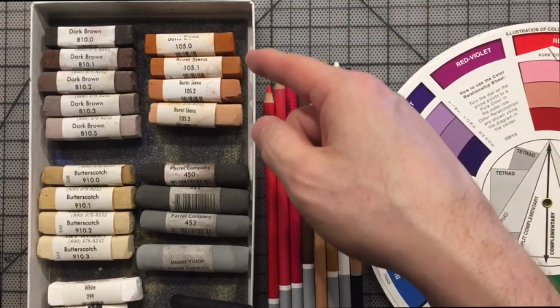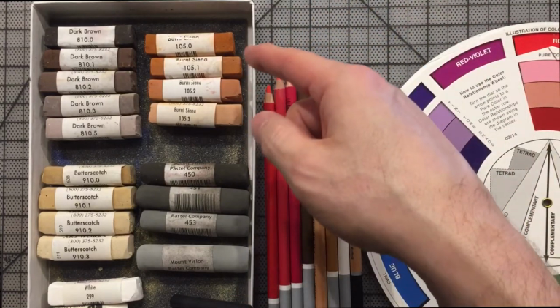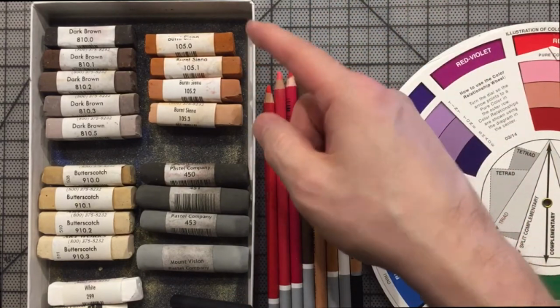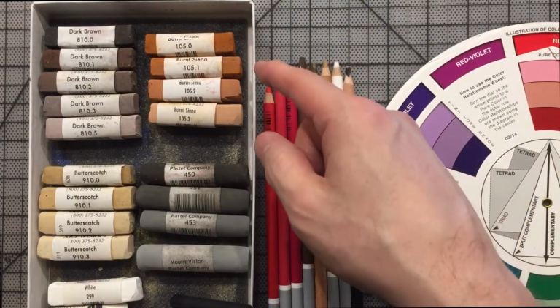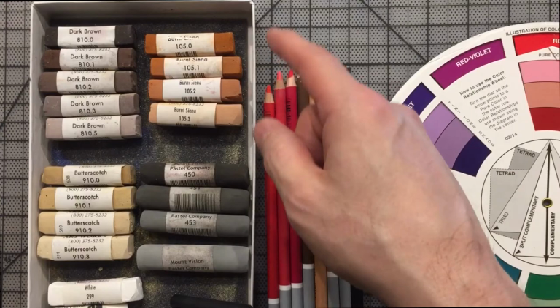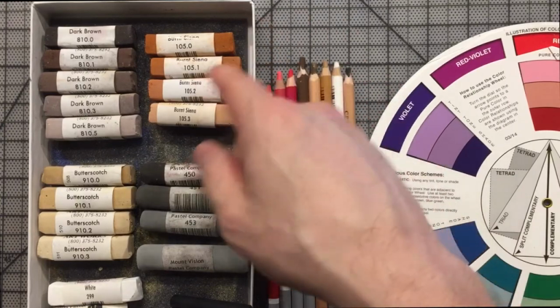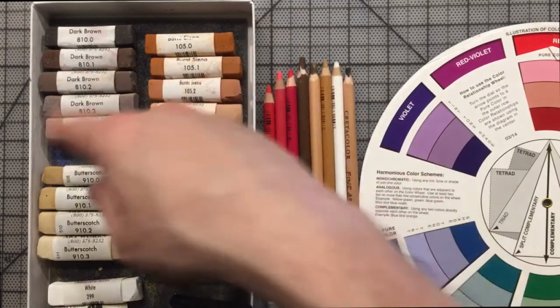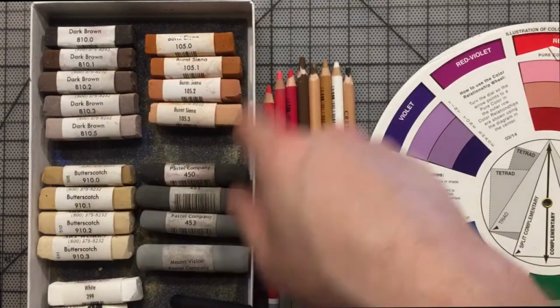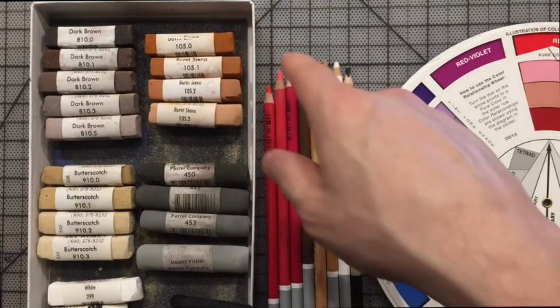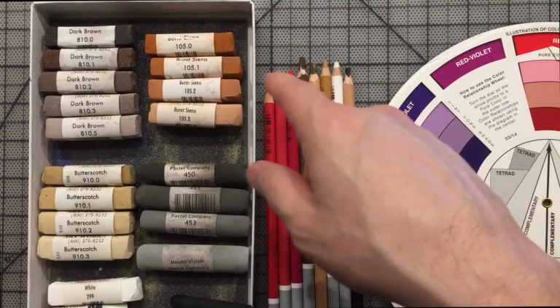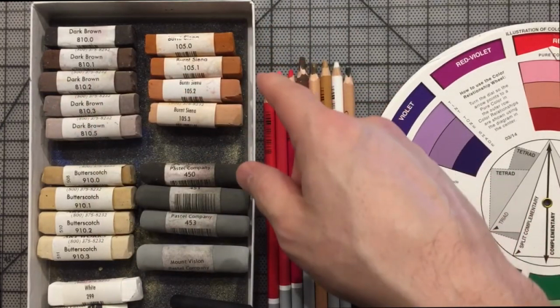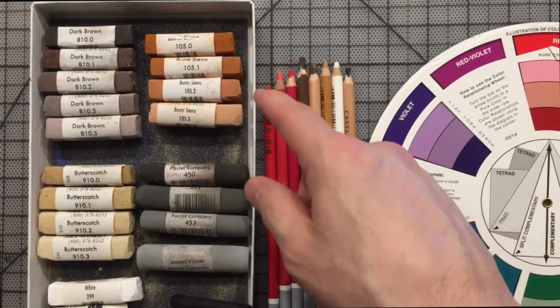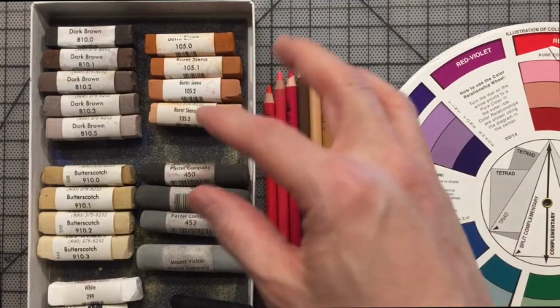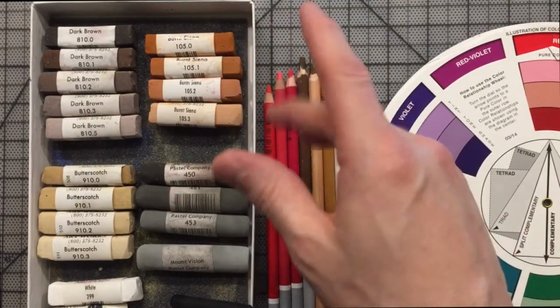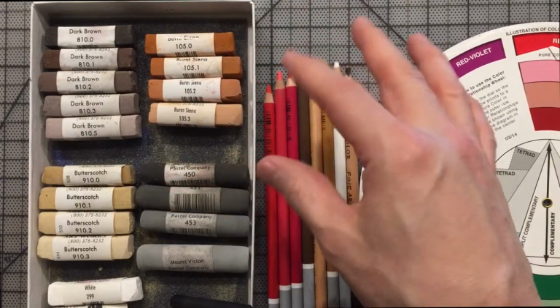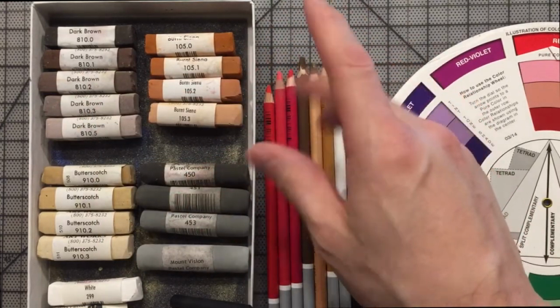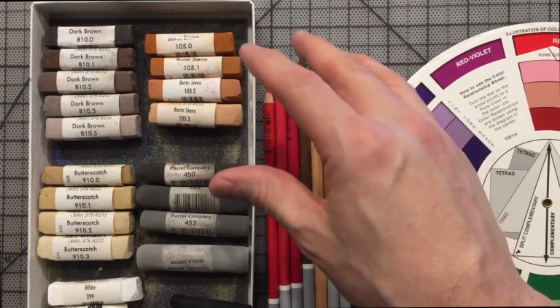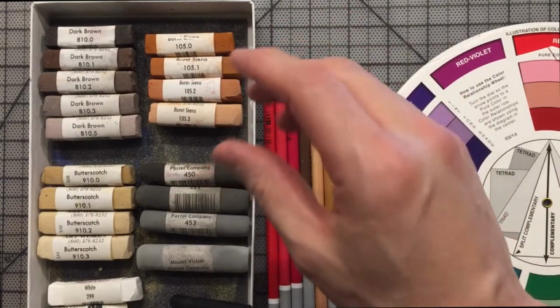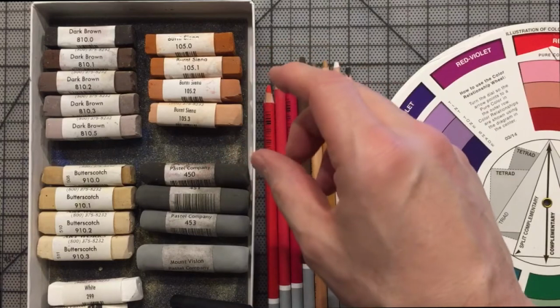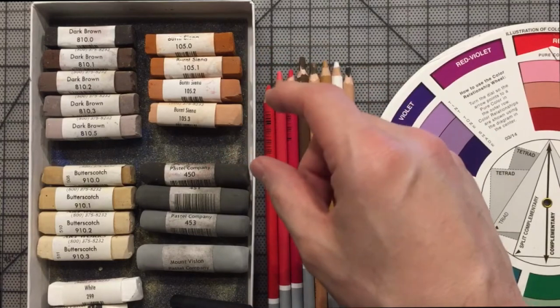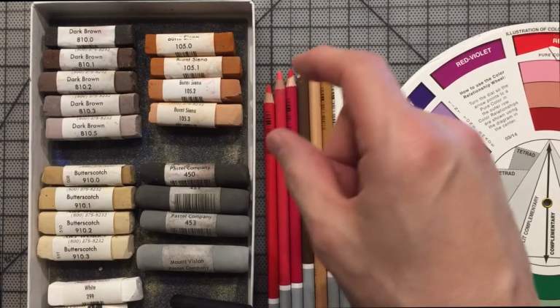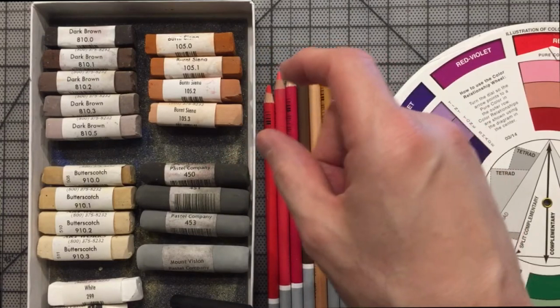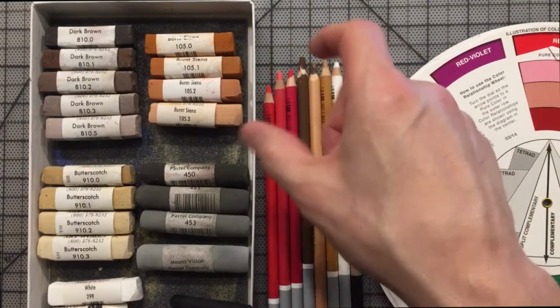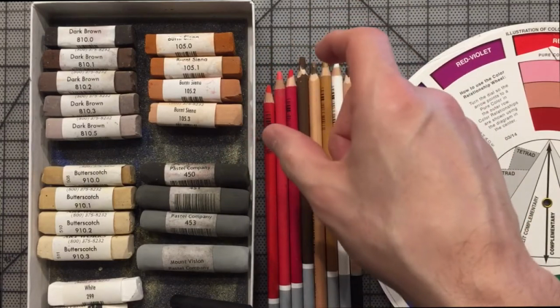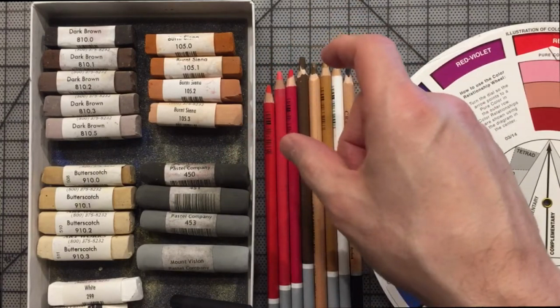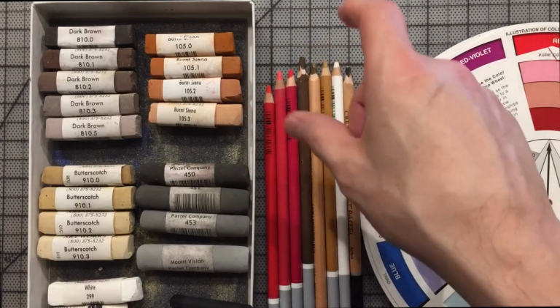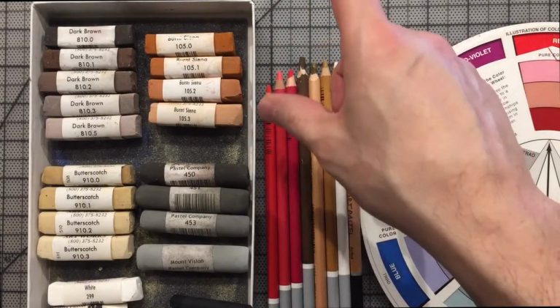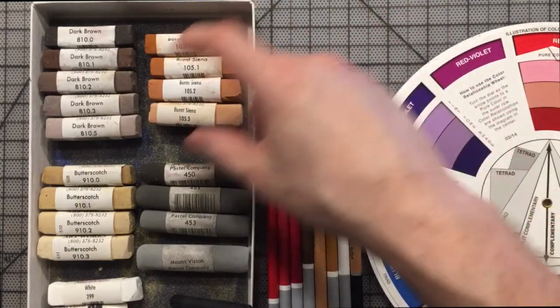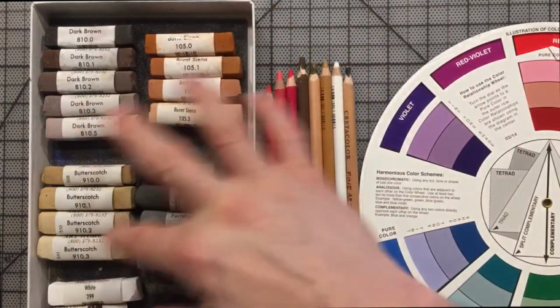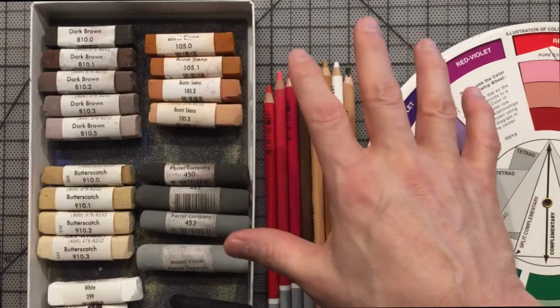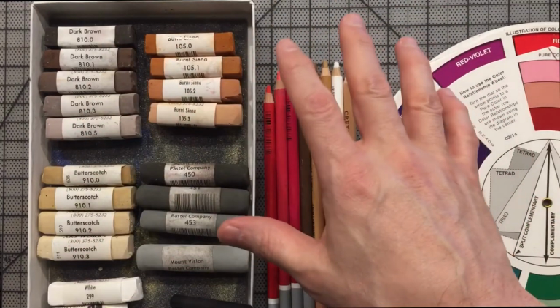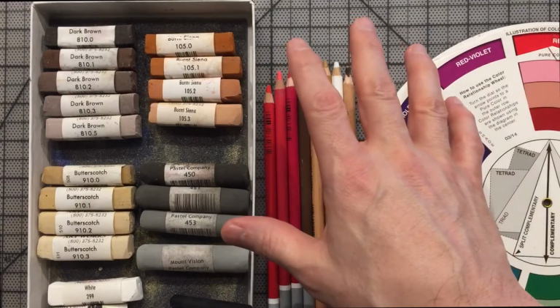Great American does have a few pastels that have sort of a glittery effect — that's part of their metallic line. But for the most part you're not really going to get that glossy effect.